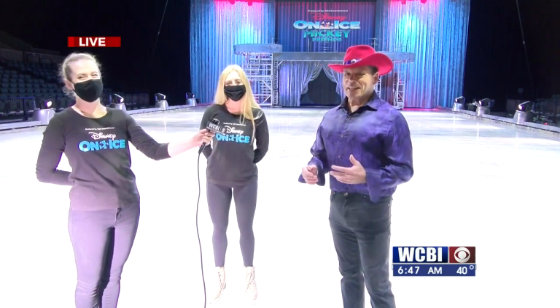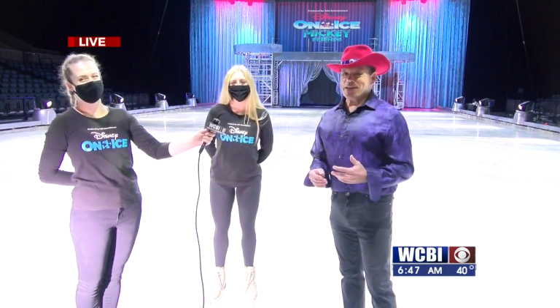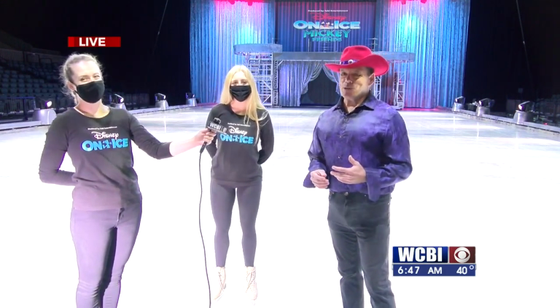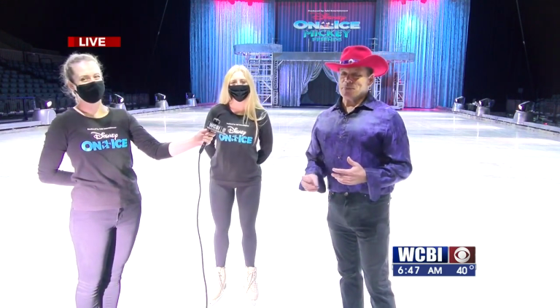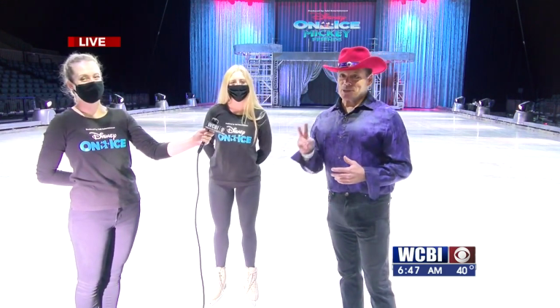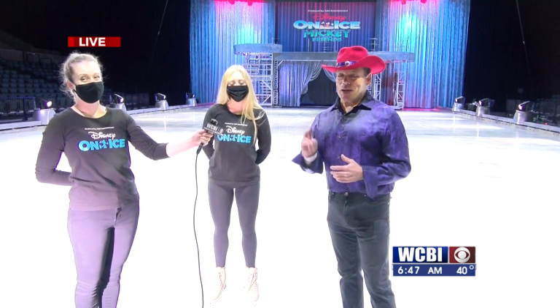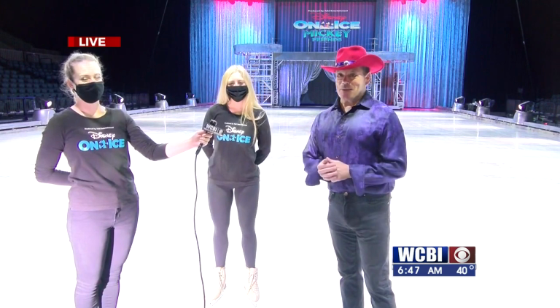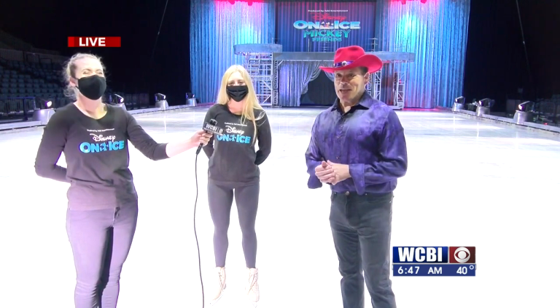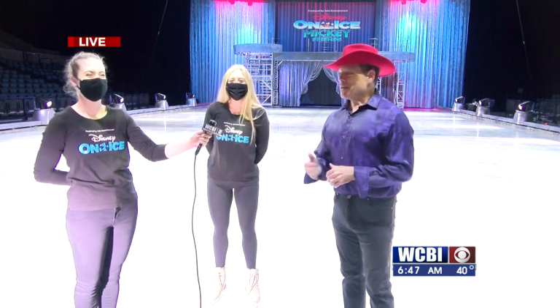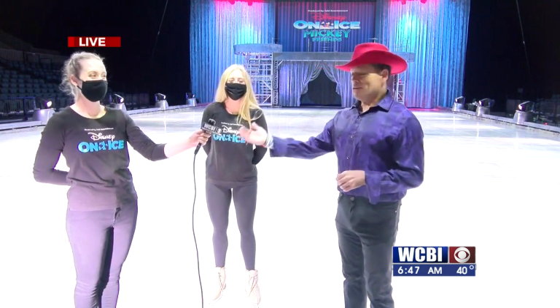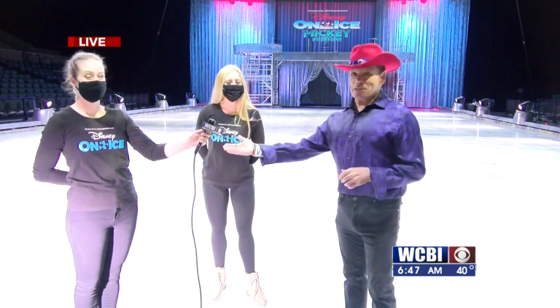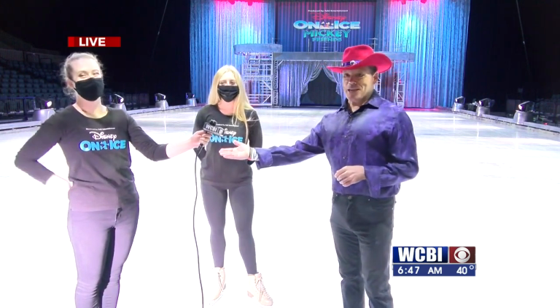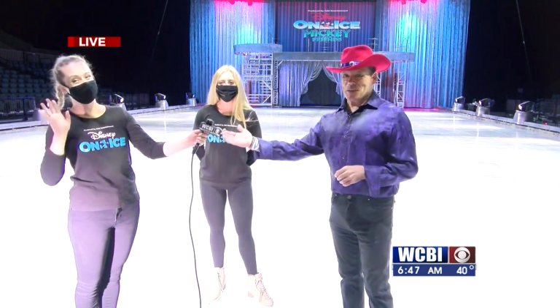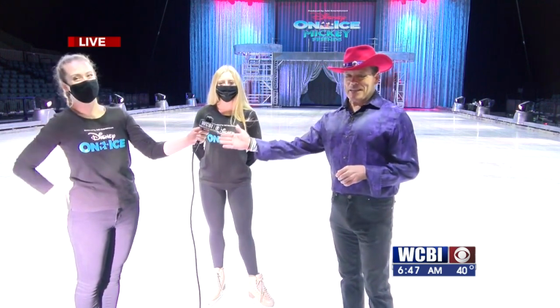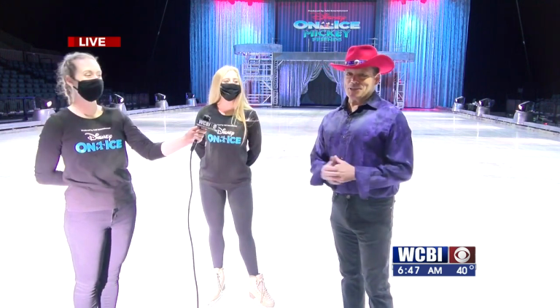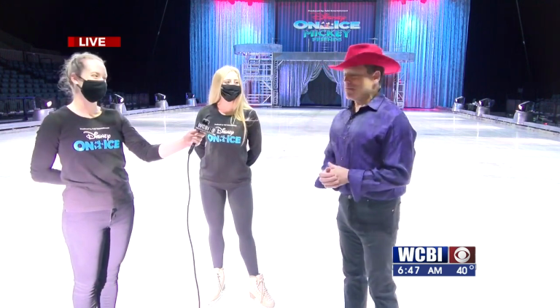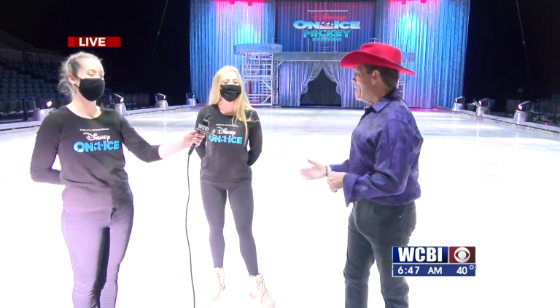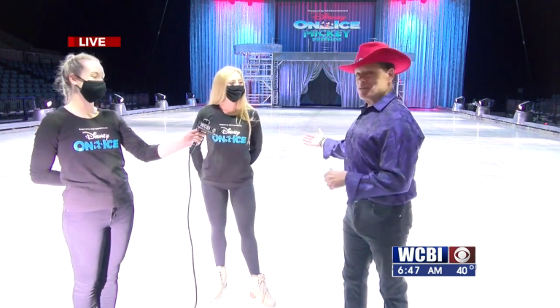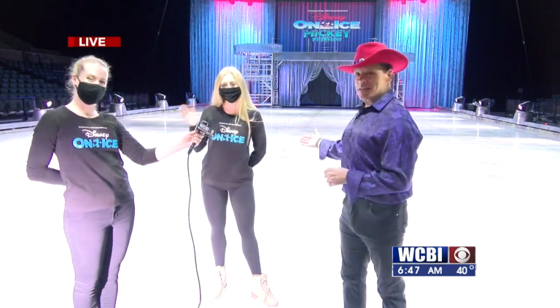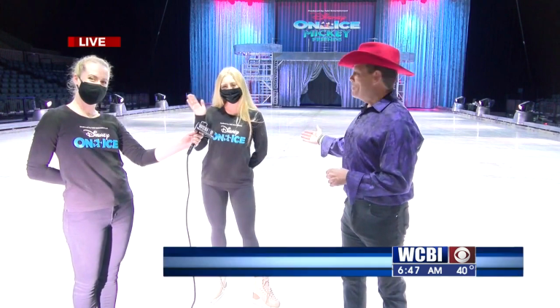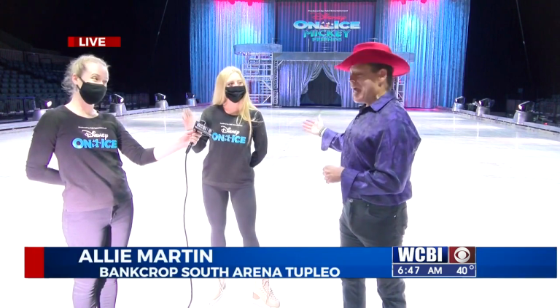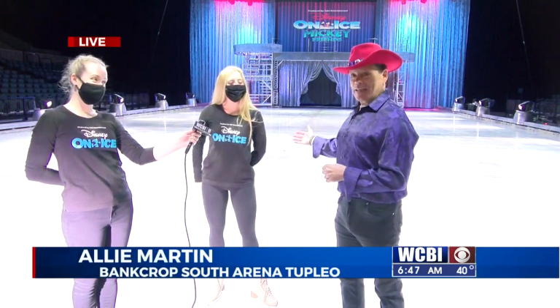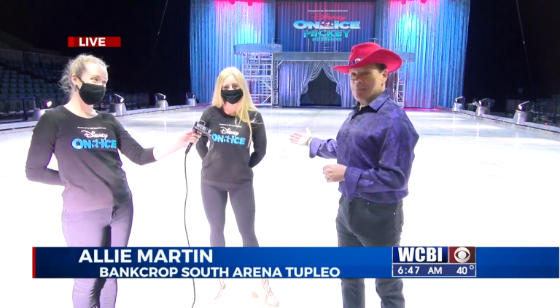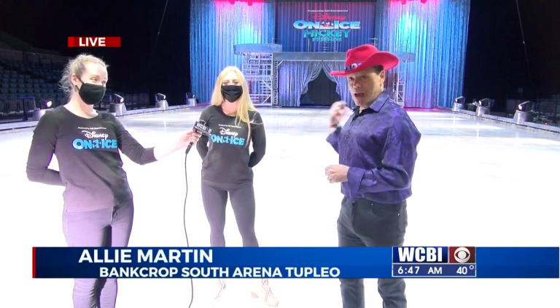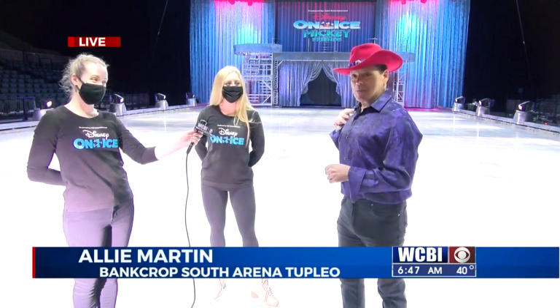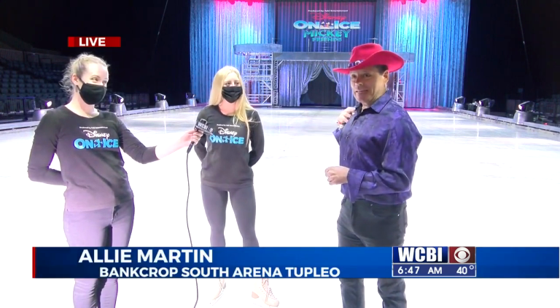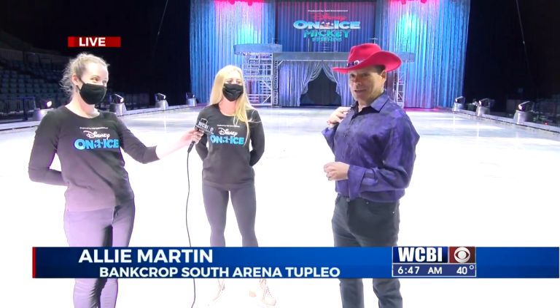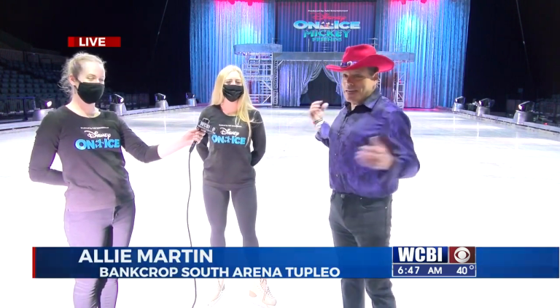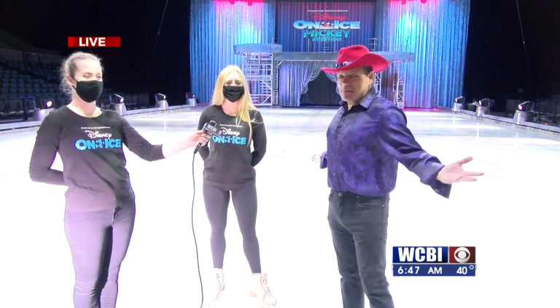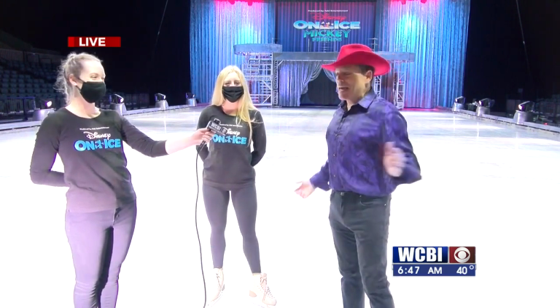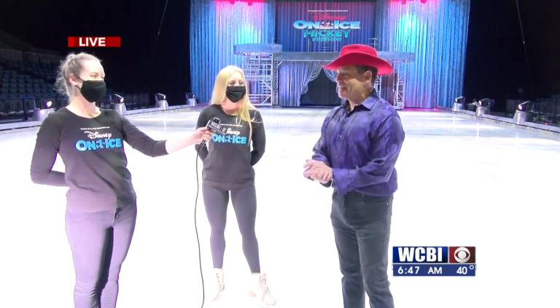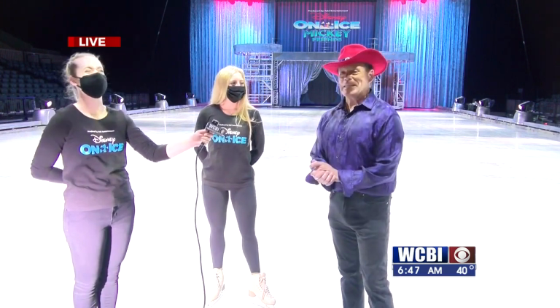Allie Martin here. I'm joined by two ensemble skaters. Miss Lene has been at the last two live shots, and we have joining us Miss Howley. Her name rhymes with mine — isn't that cool? I didn't even plan that out. That's such a neat thing.